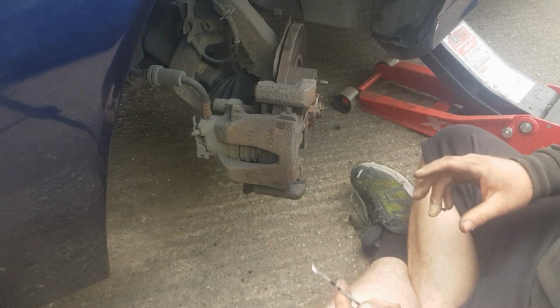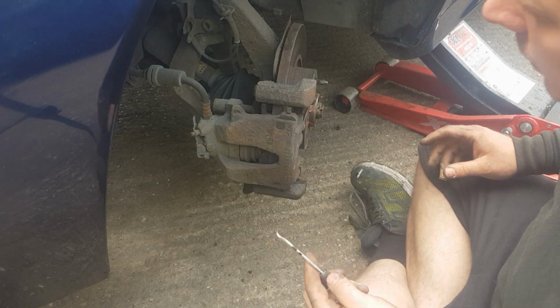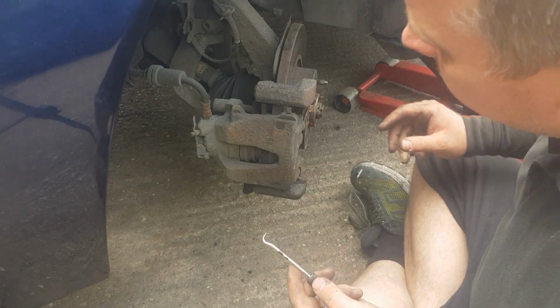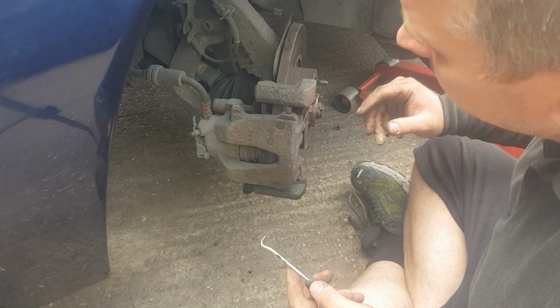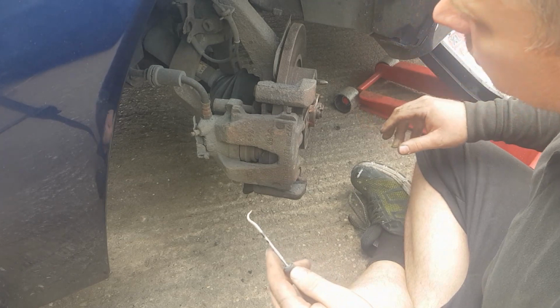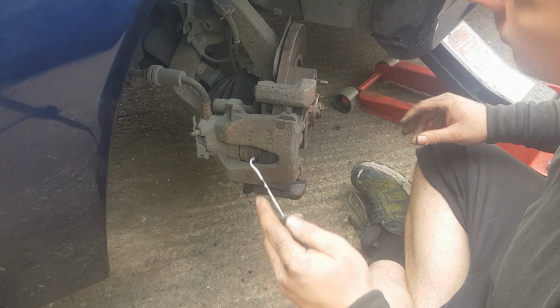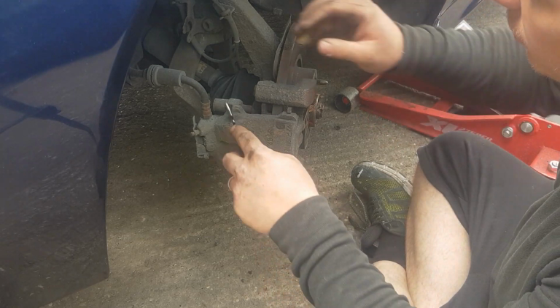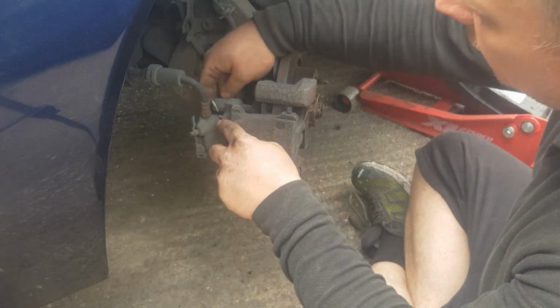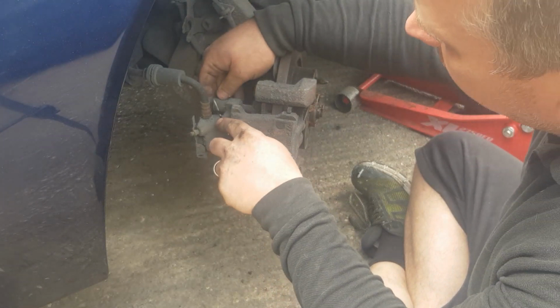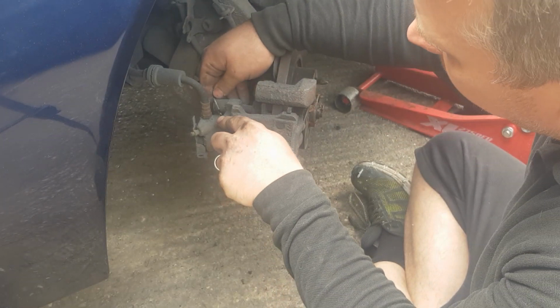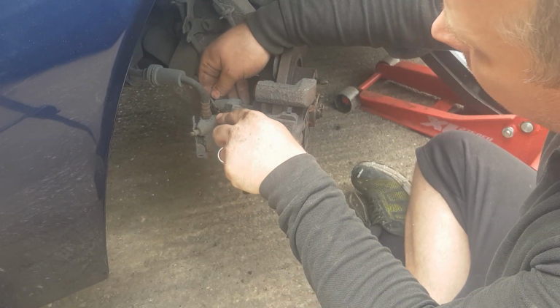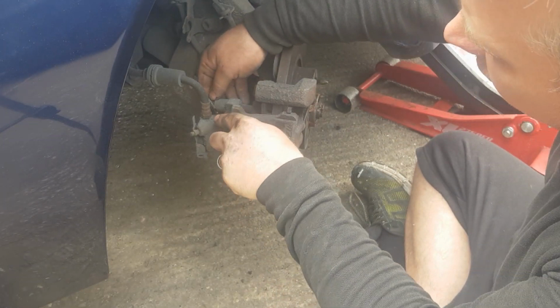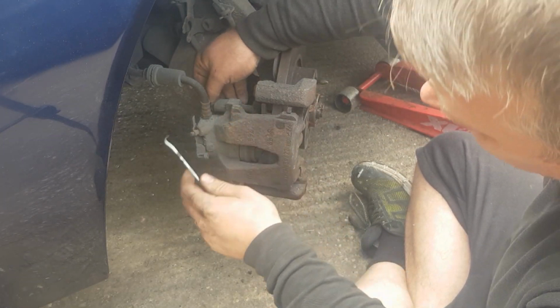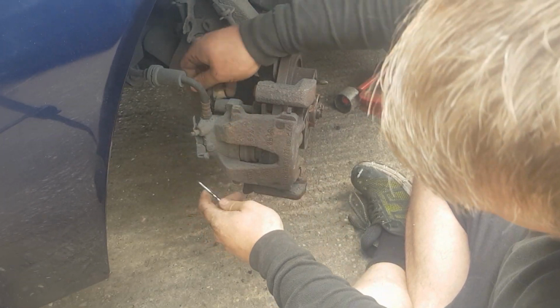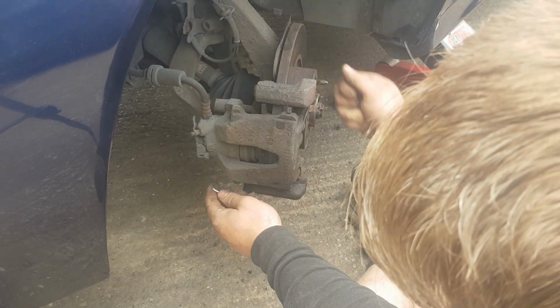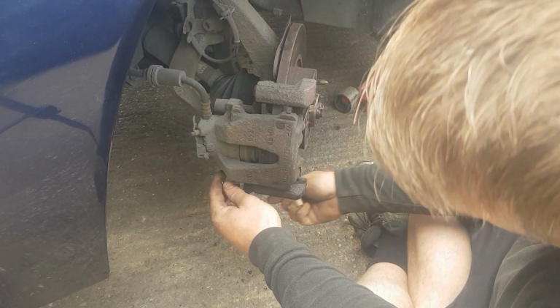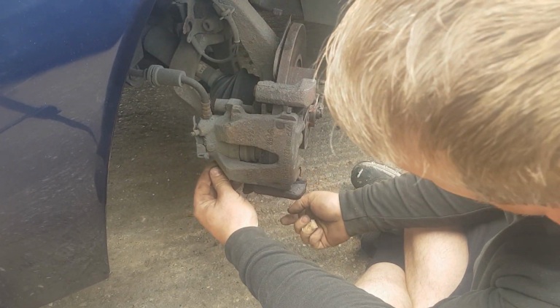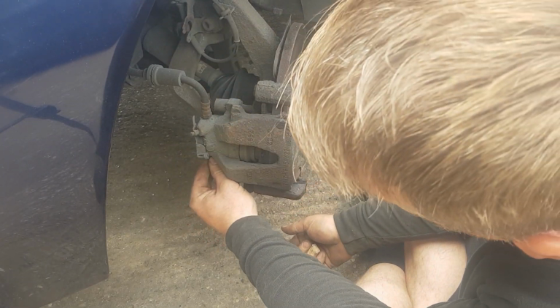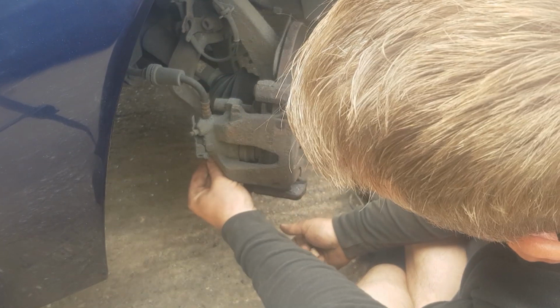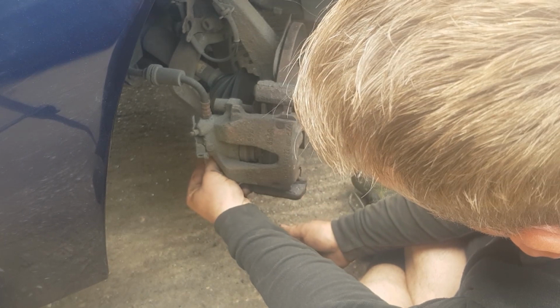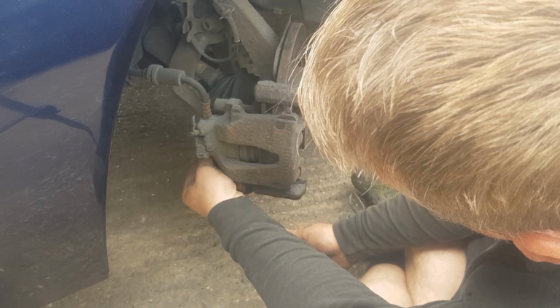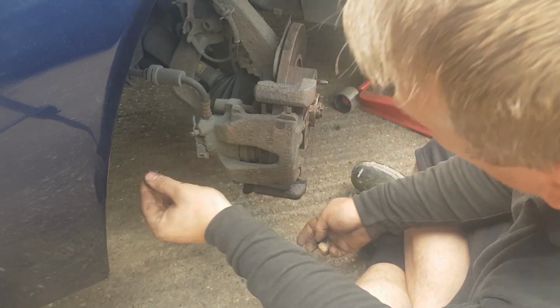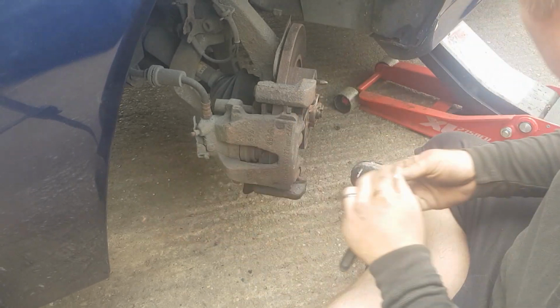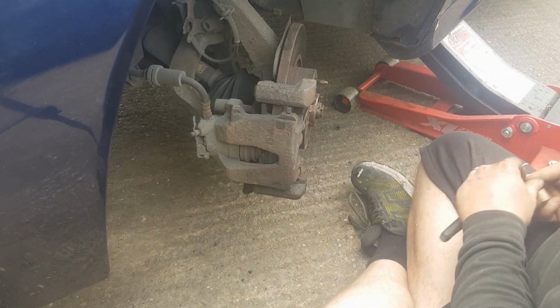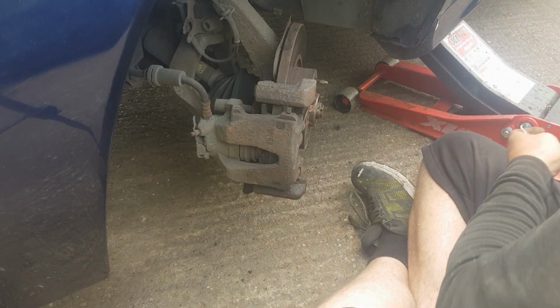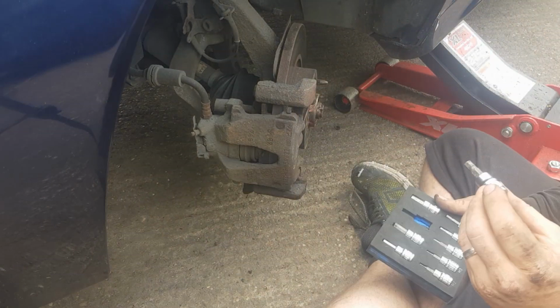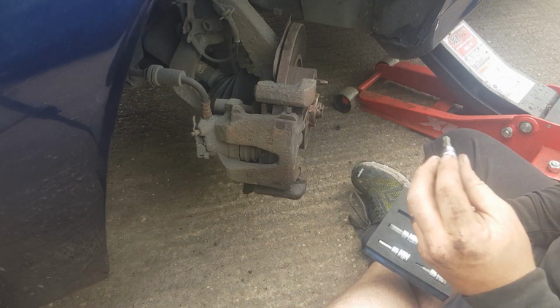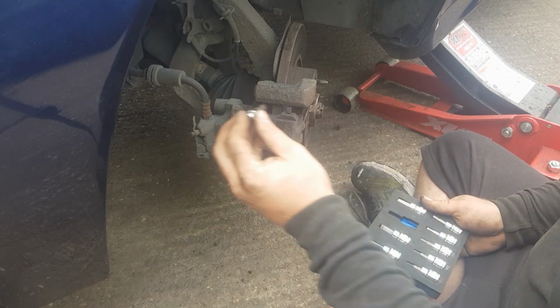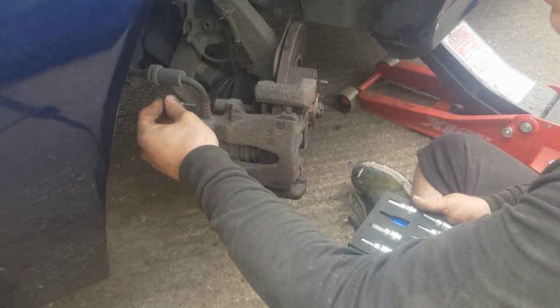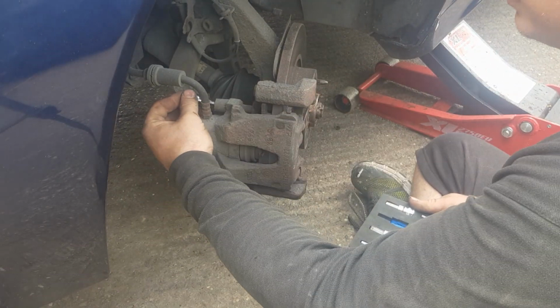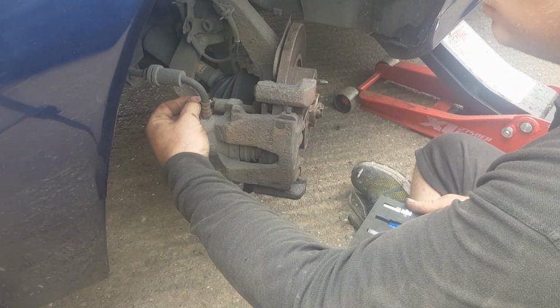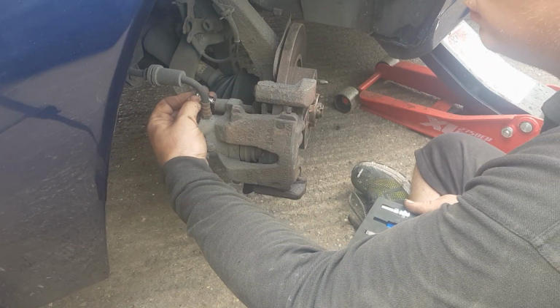The first part we're going to do is remove the little caliper pin covers — there's one at the top and one at the bottom. You should get a number seven allen key in the end.